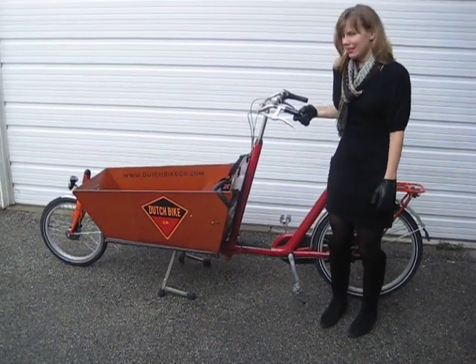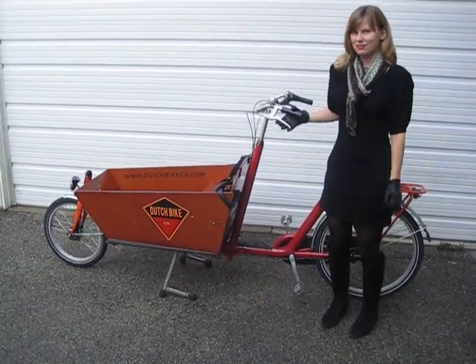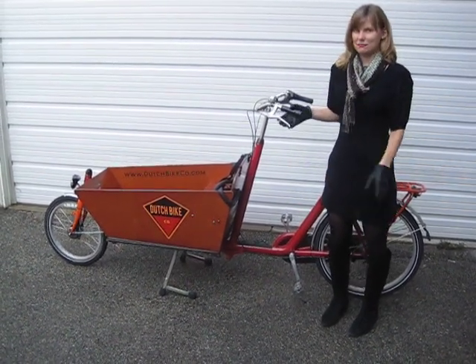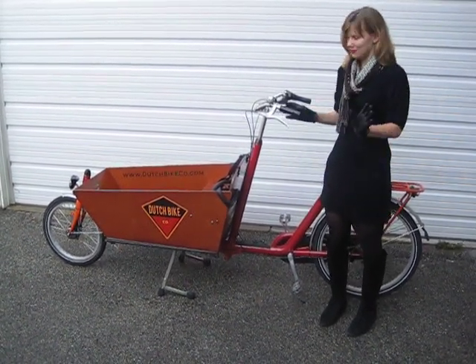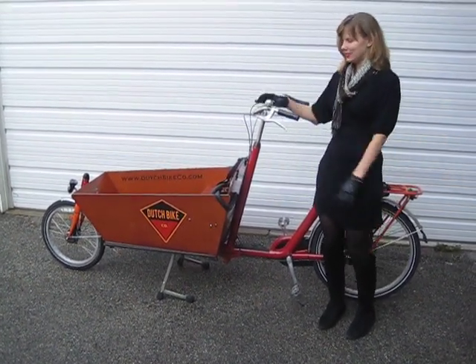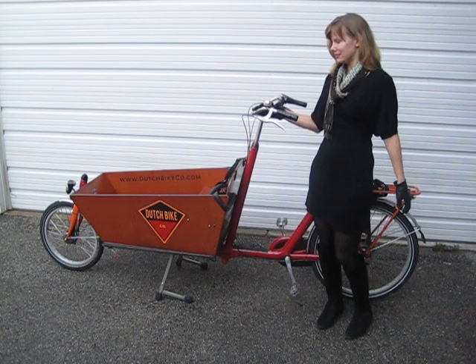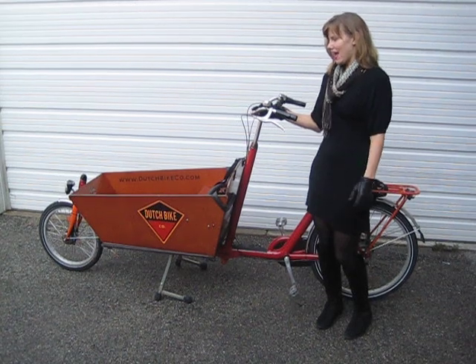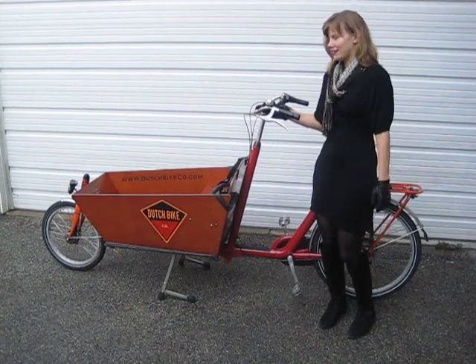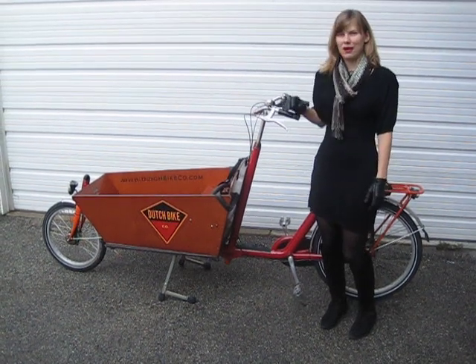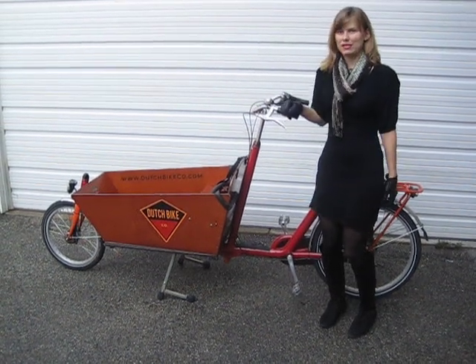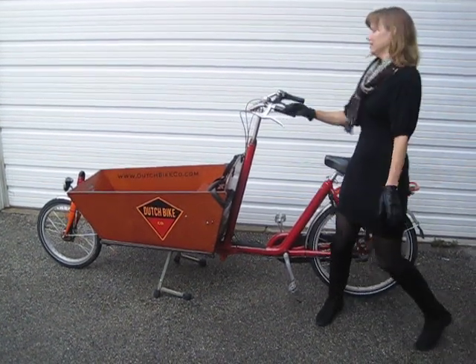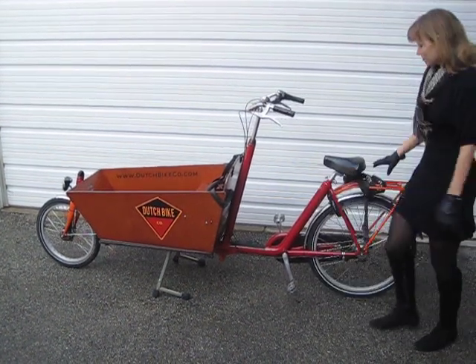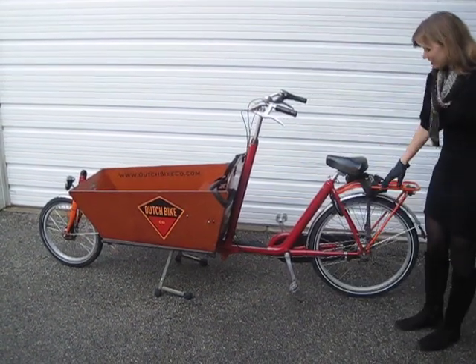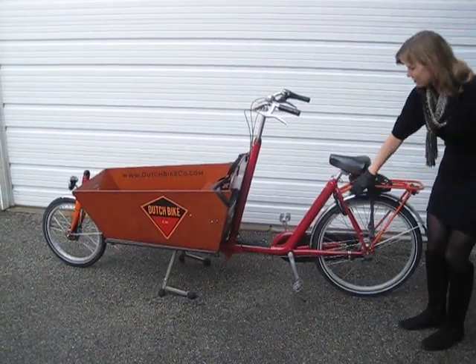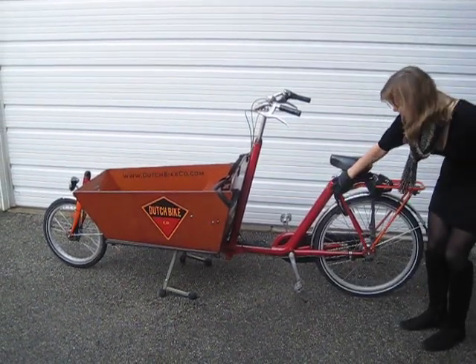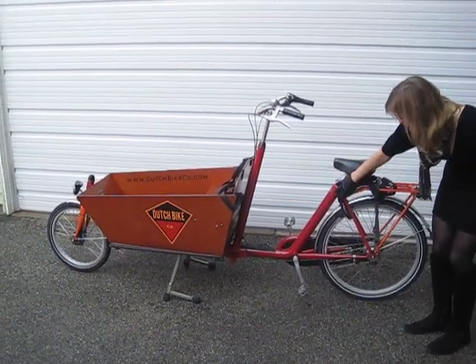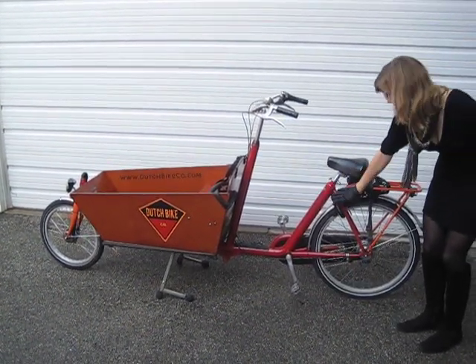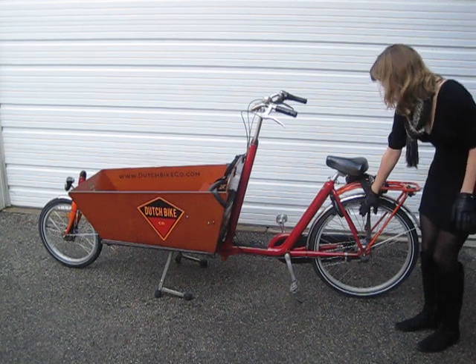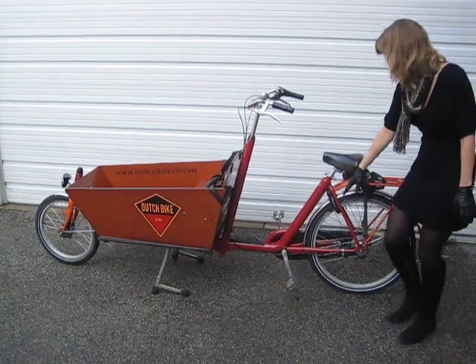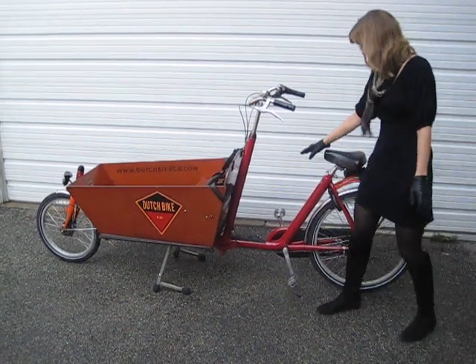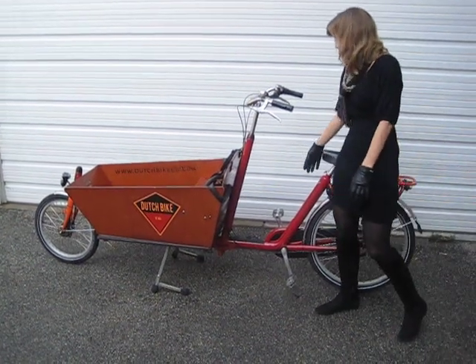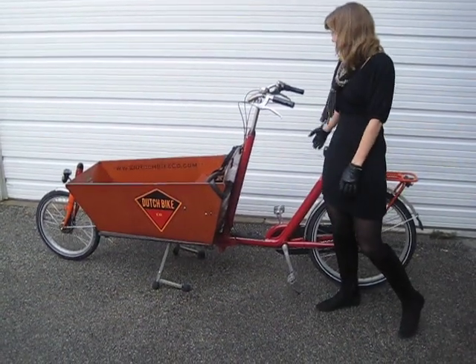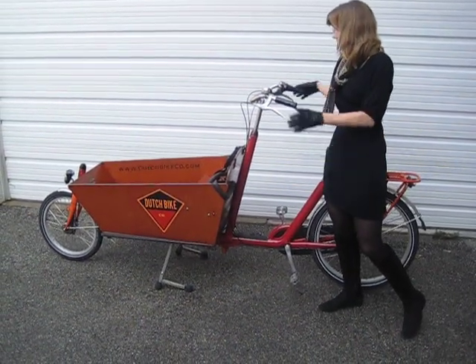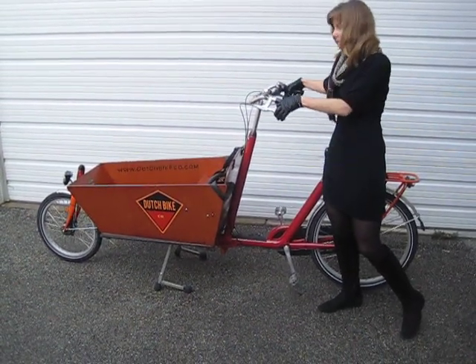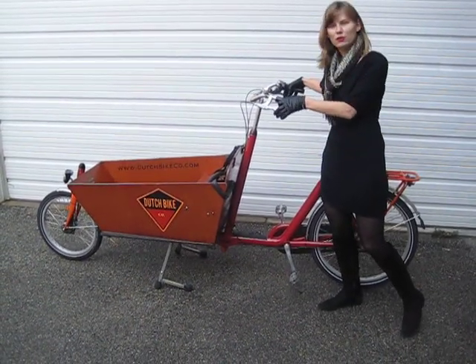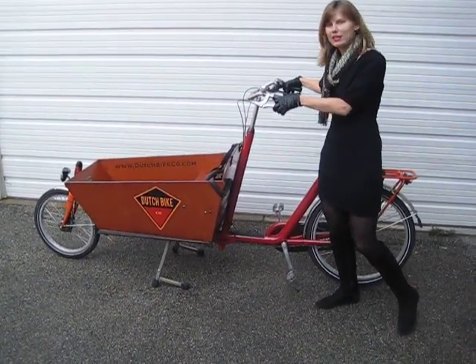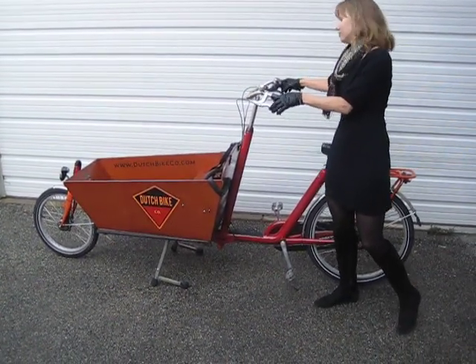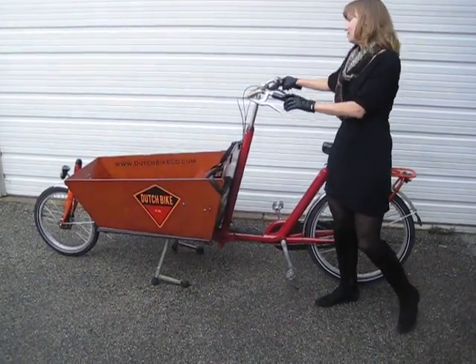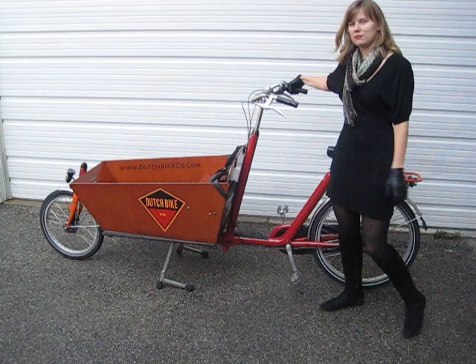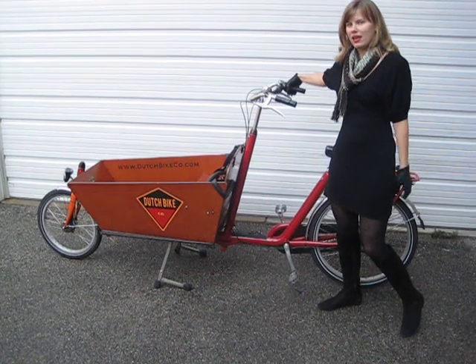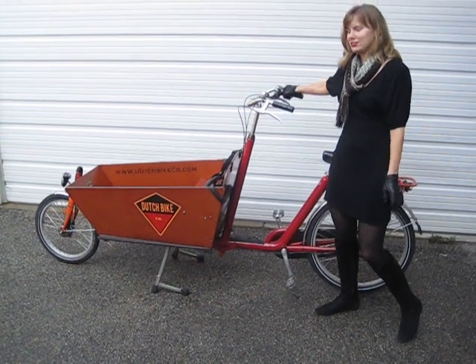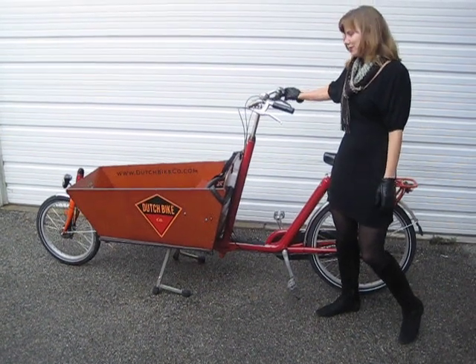It has all the same bells and whistles as my OMA with the O-Lock, no skirt guard, but chain guard, roller brakes, and a Shimano 8-speed hub.